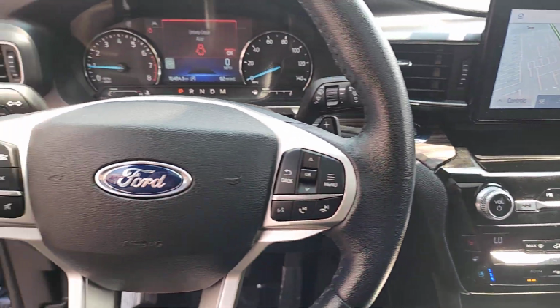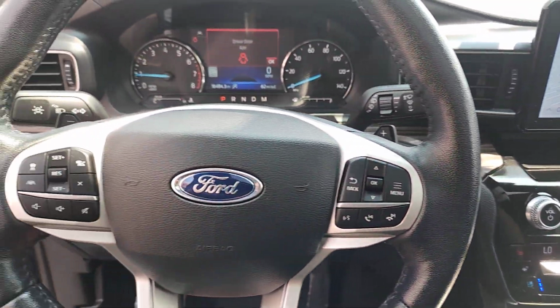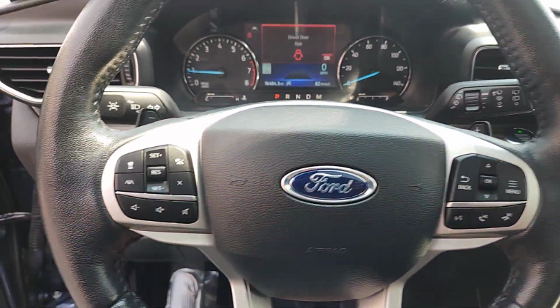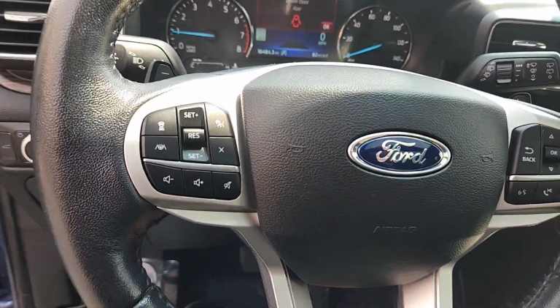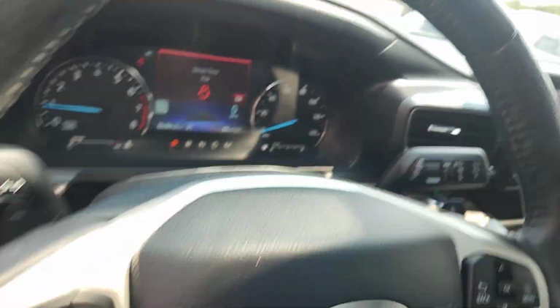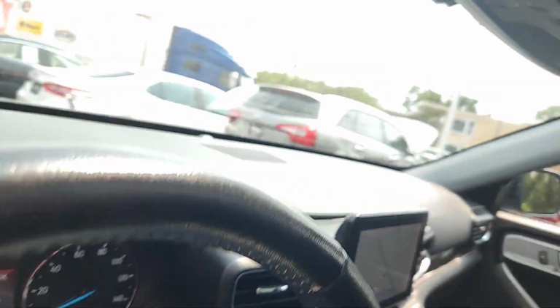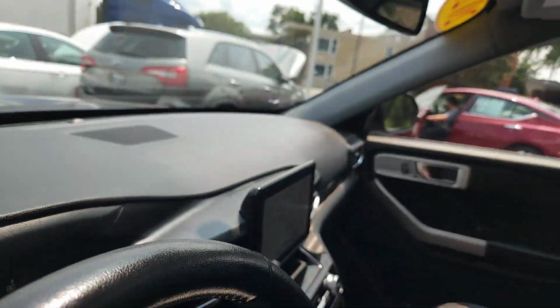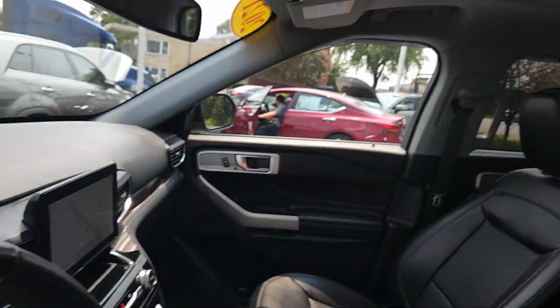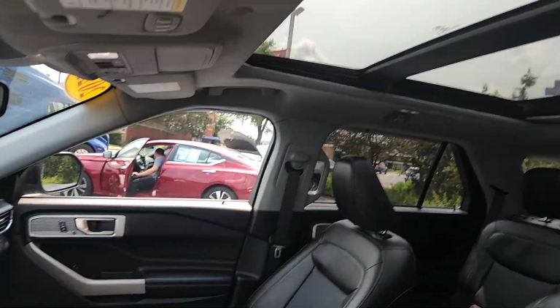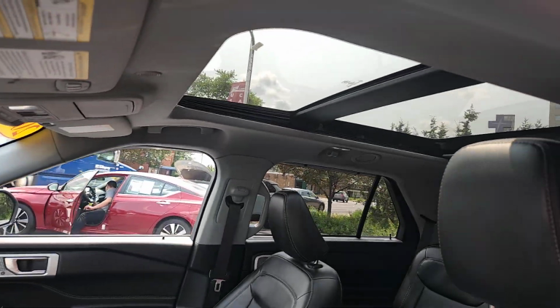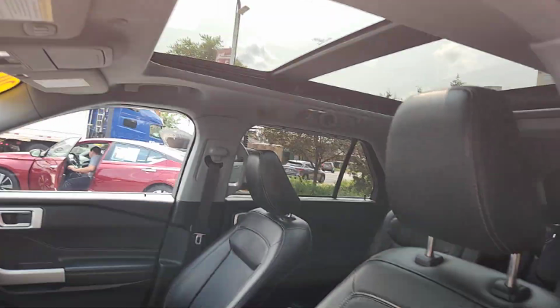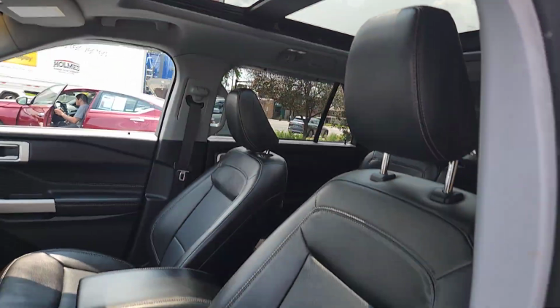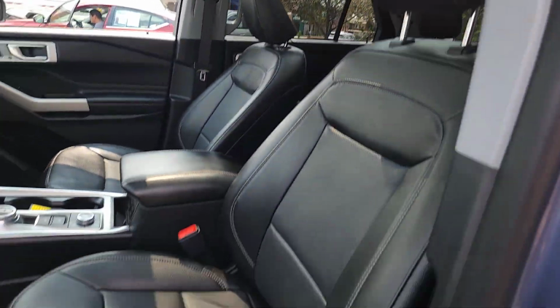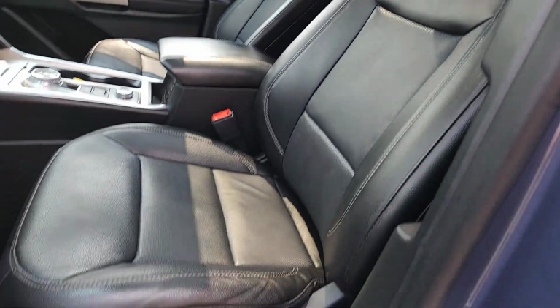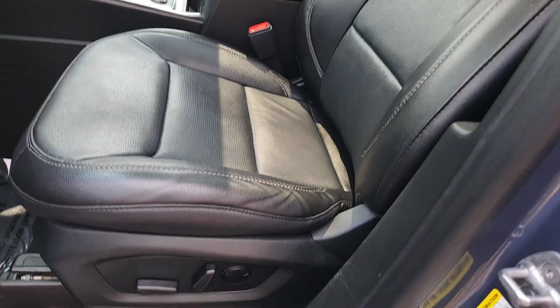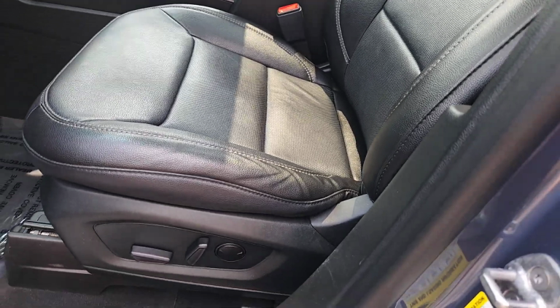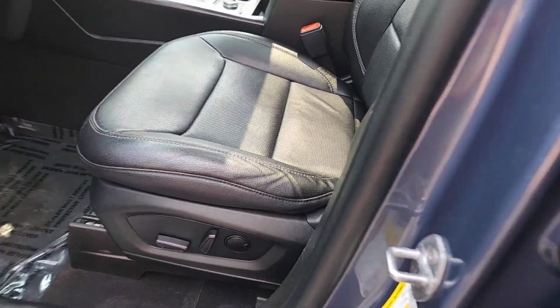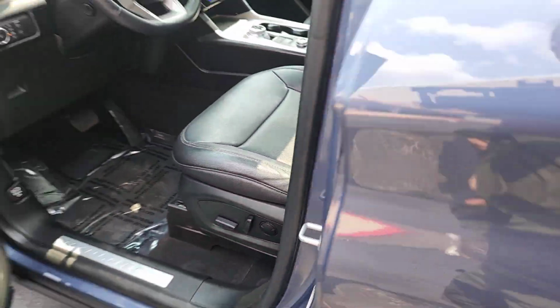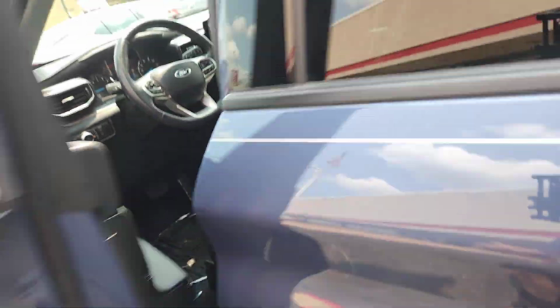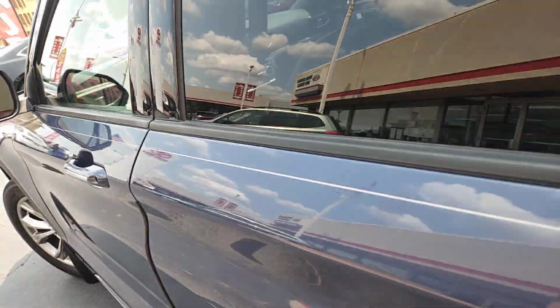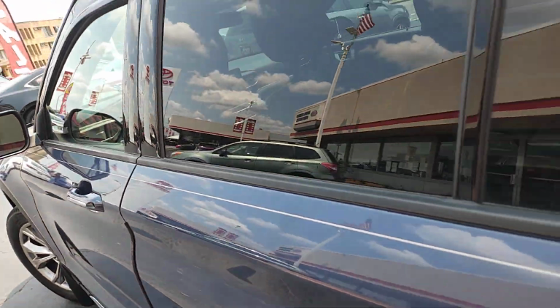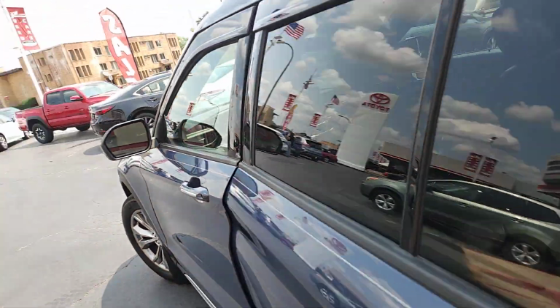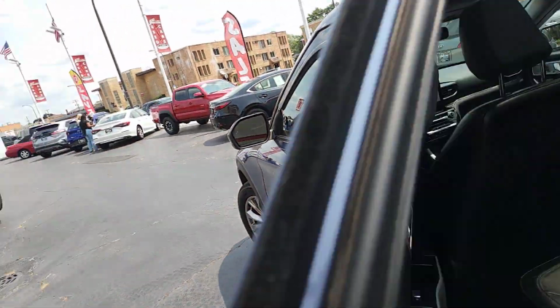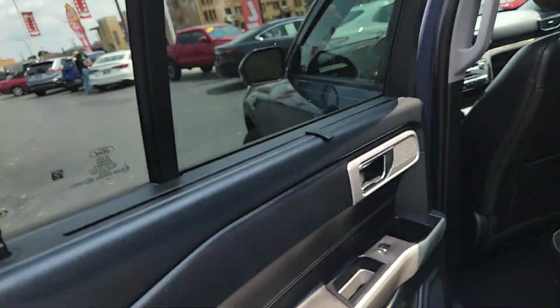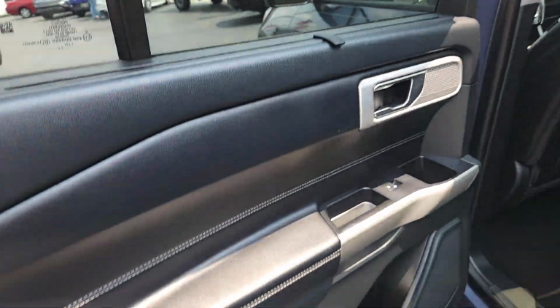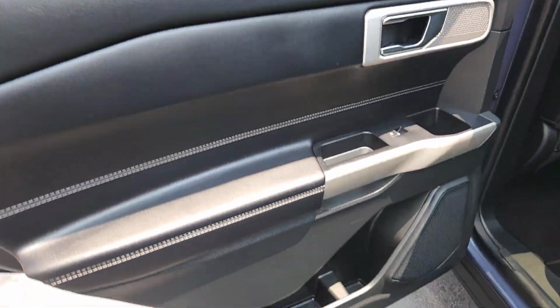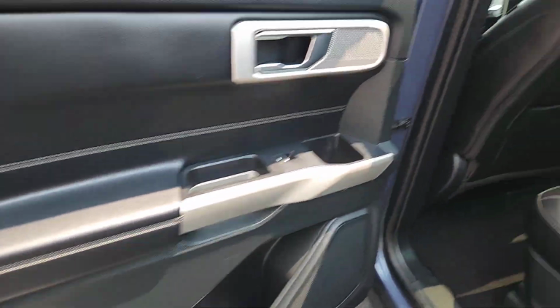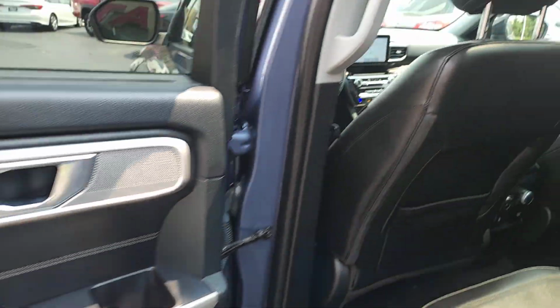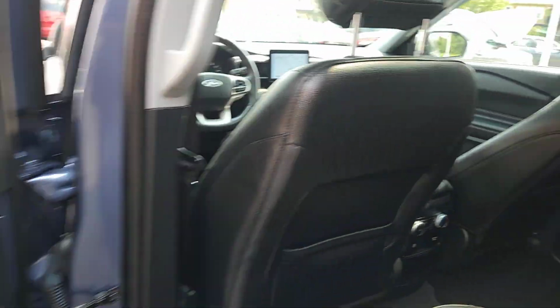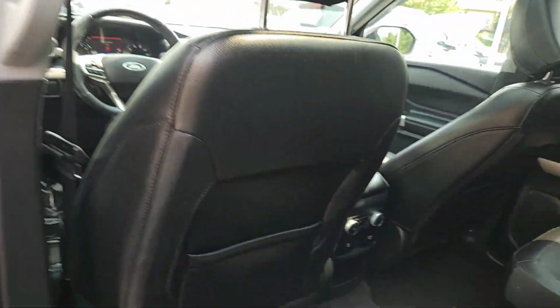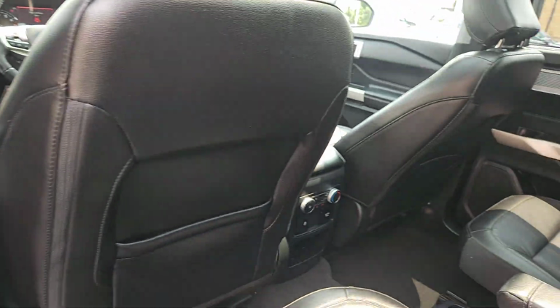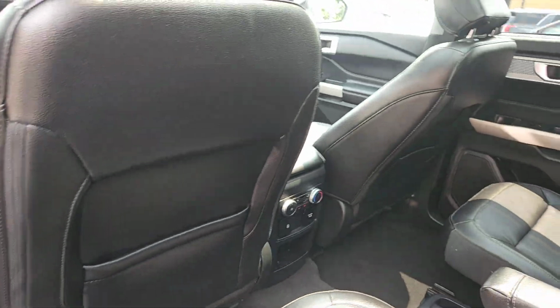These are just some of the great options this vehicle comes with: heated steering wheel, intelligent auto on-off high beams, pre-collision system, lane departure warning, and navigation system.